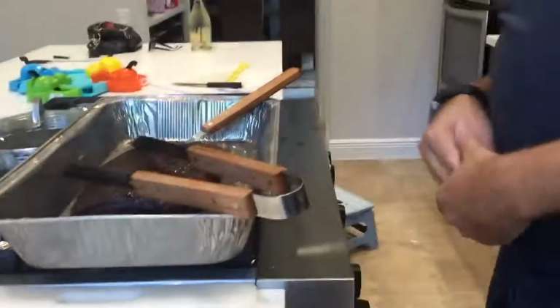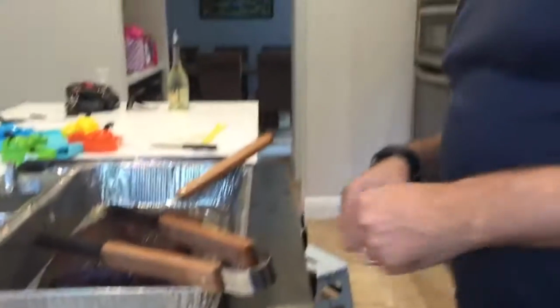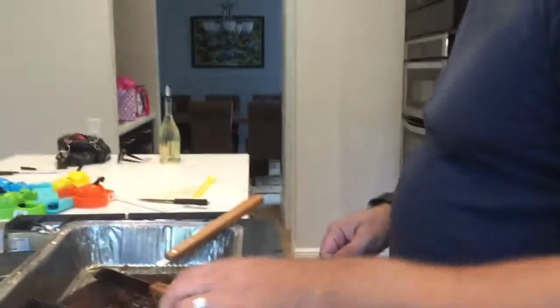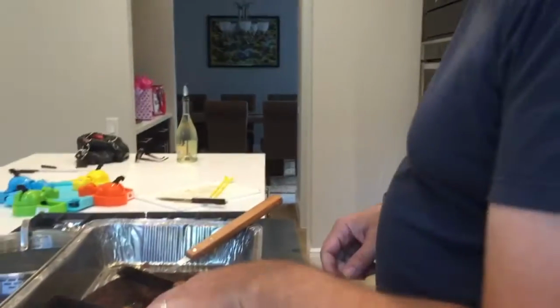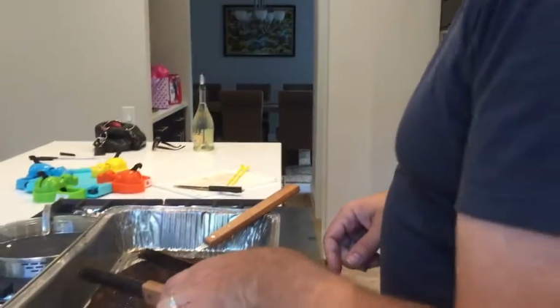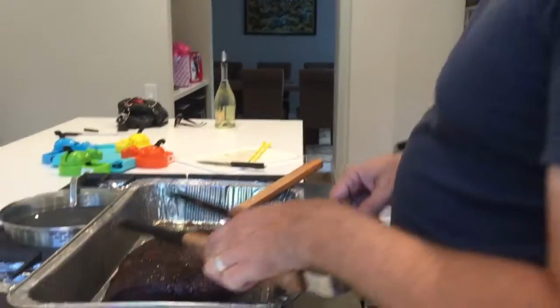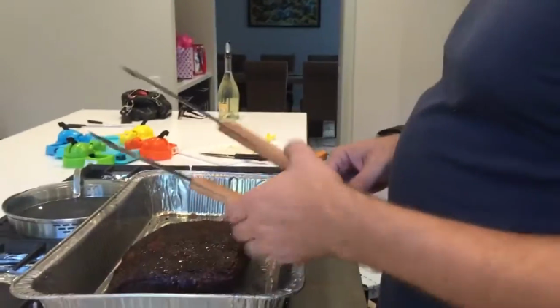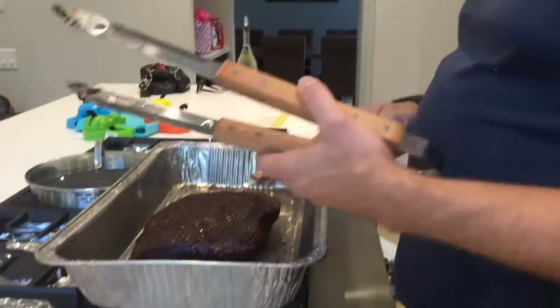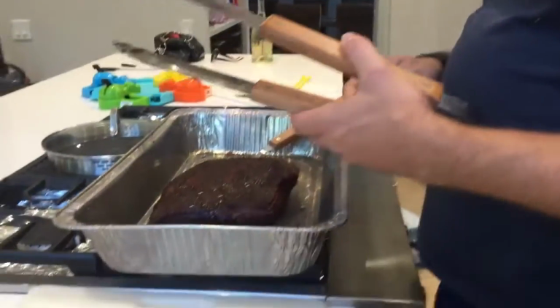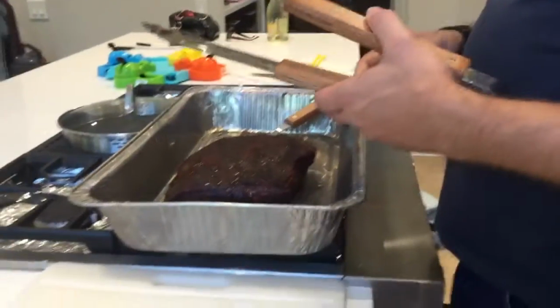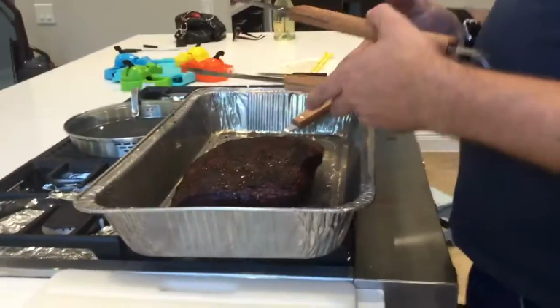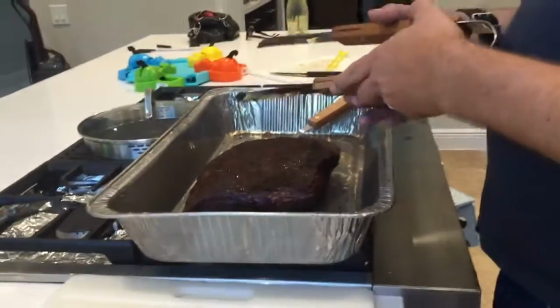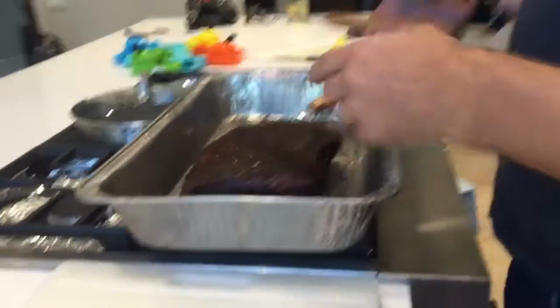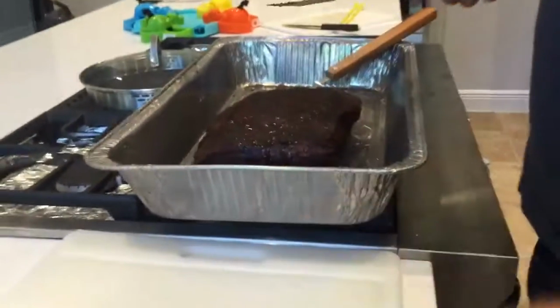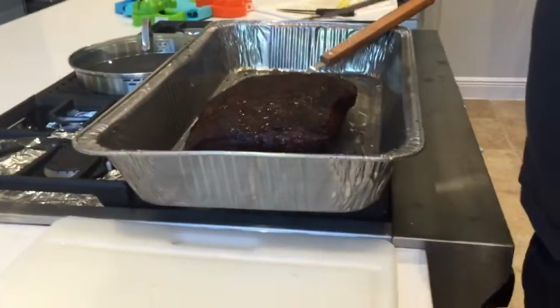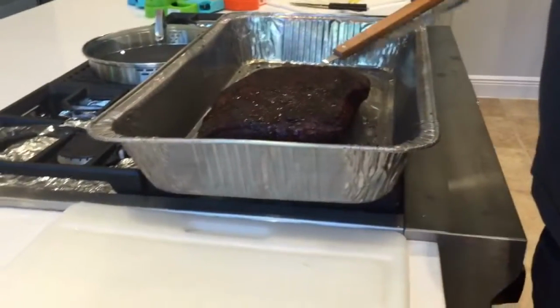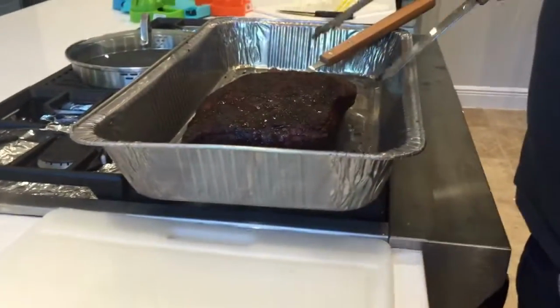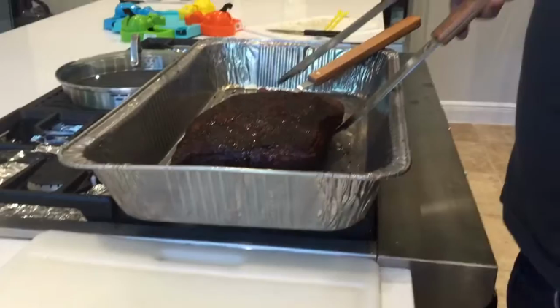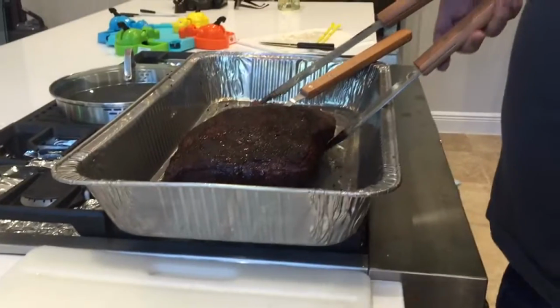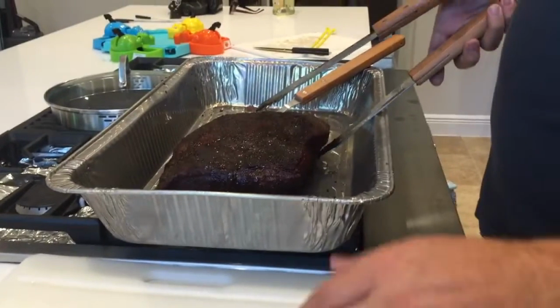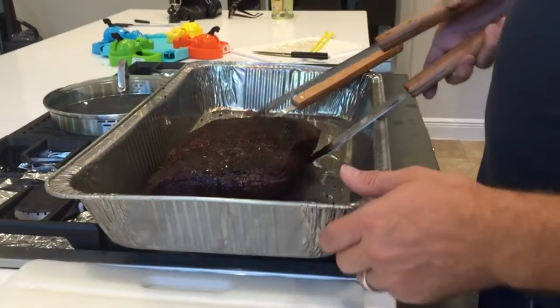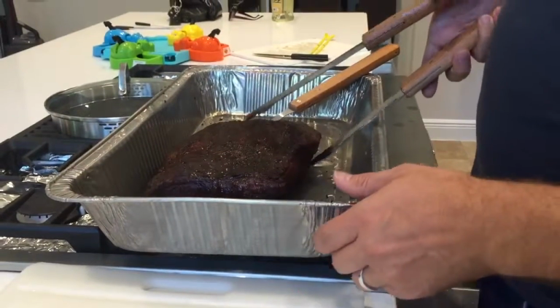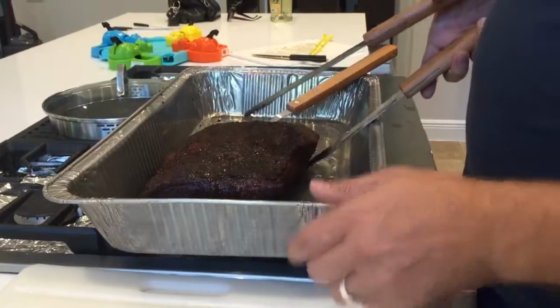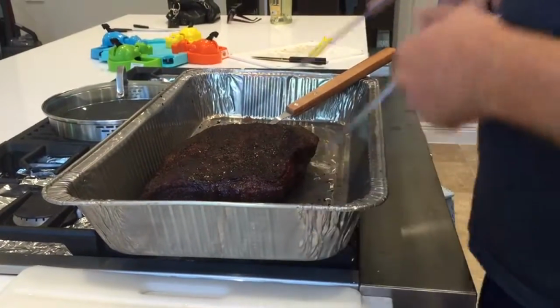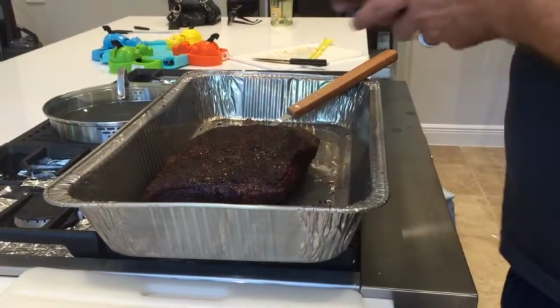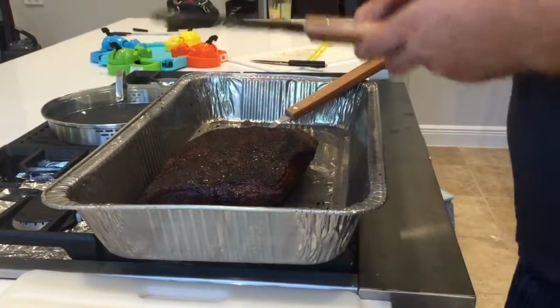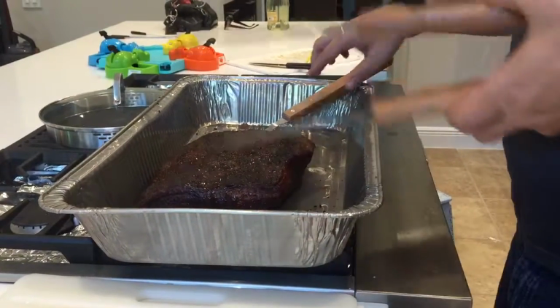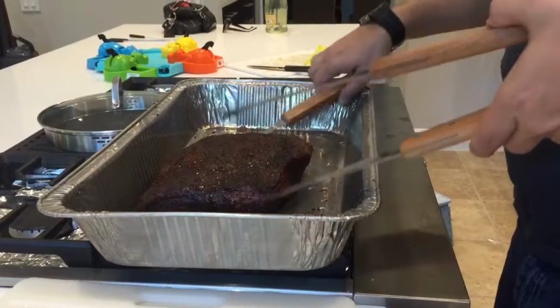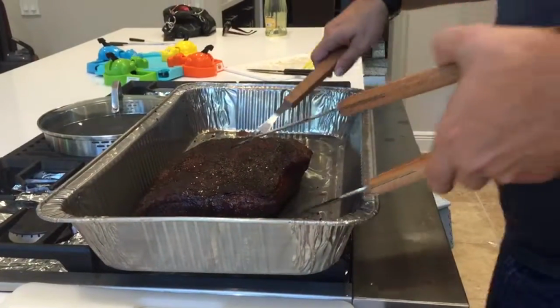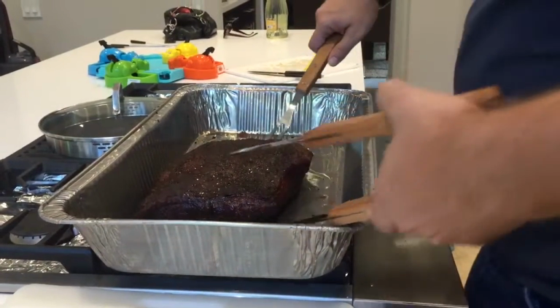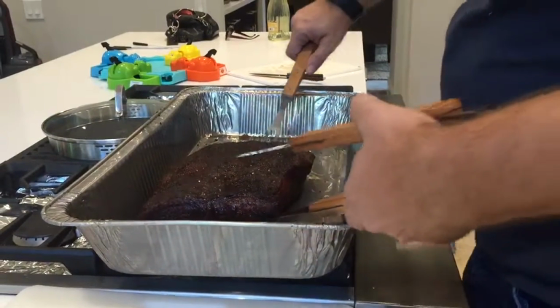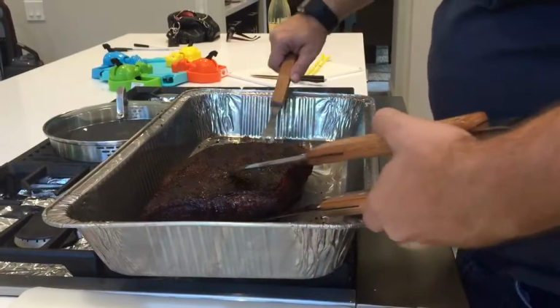Alrighty, go ahead. So we're going to cut open this brisket here. Transfer.